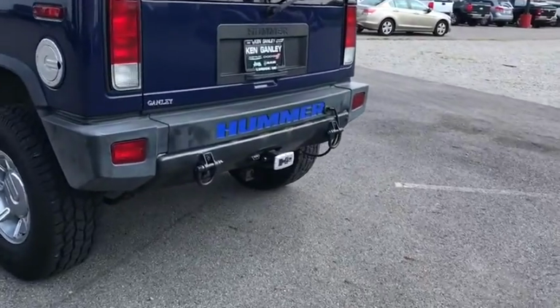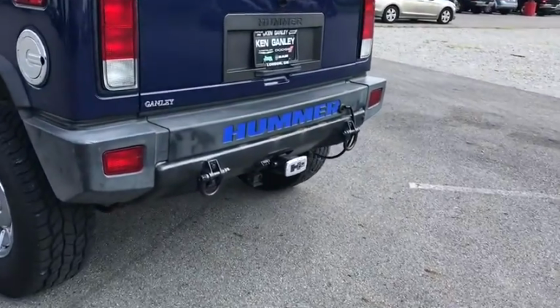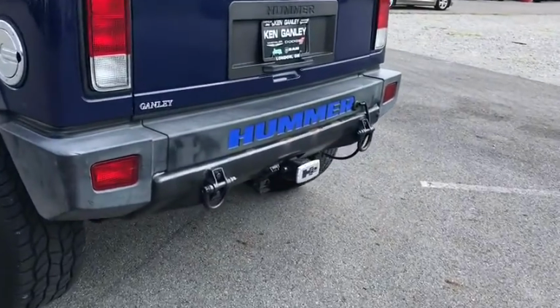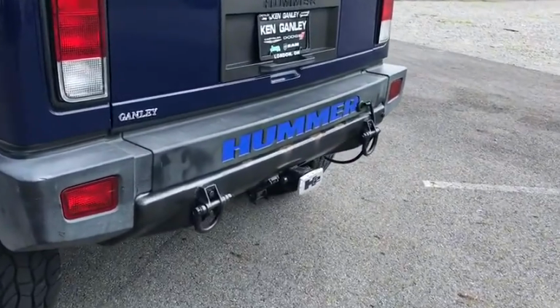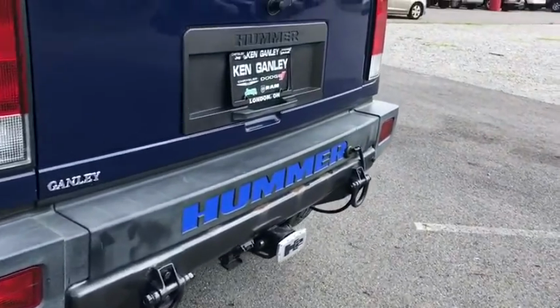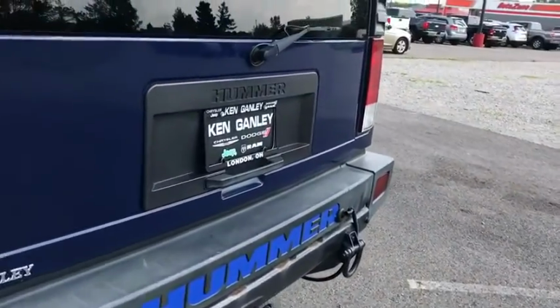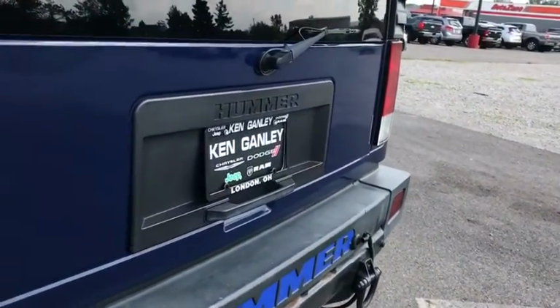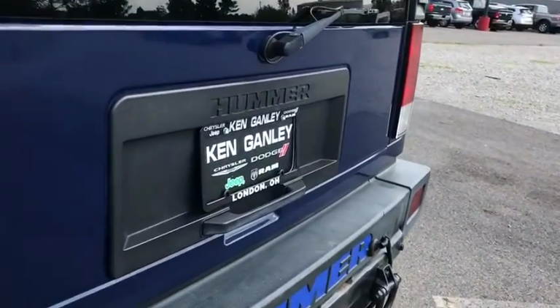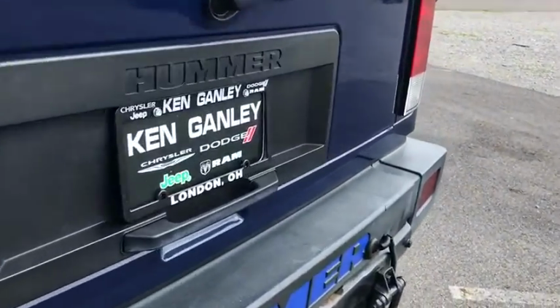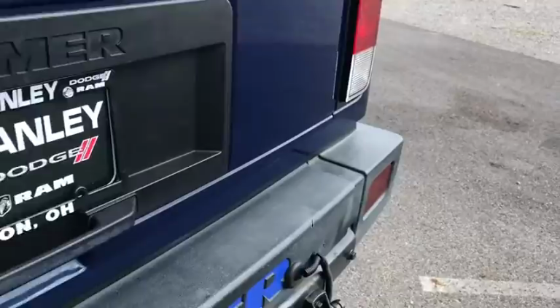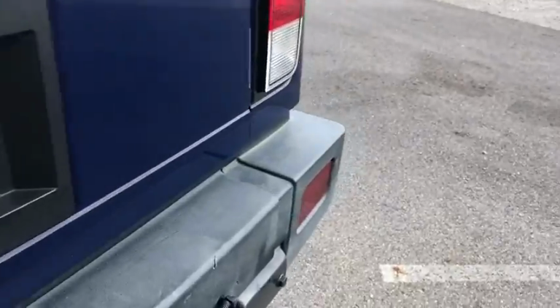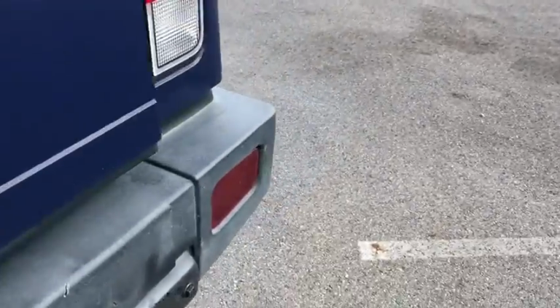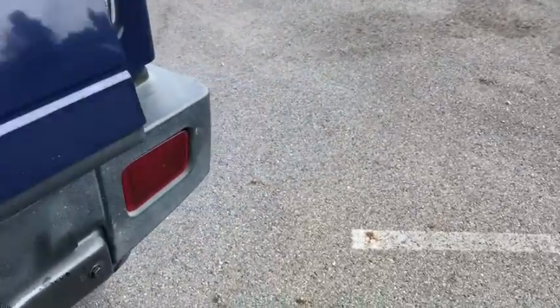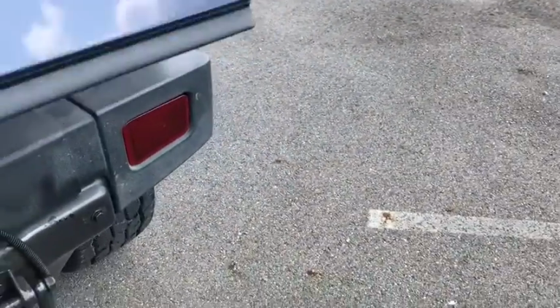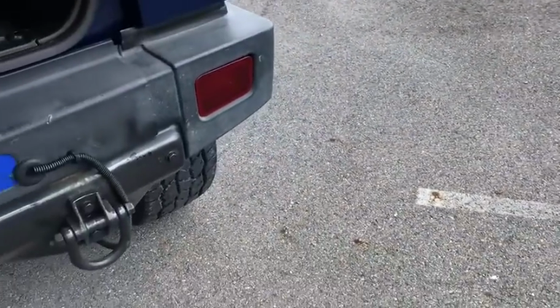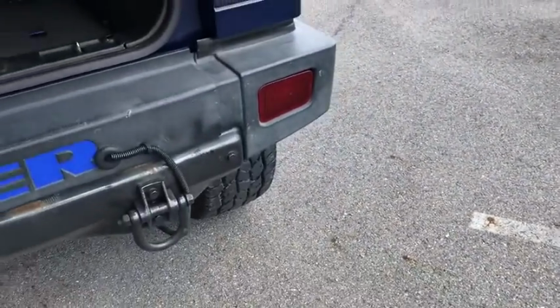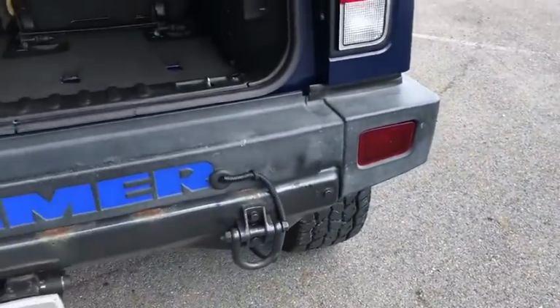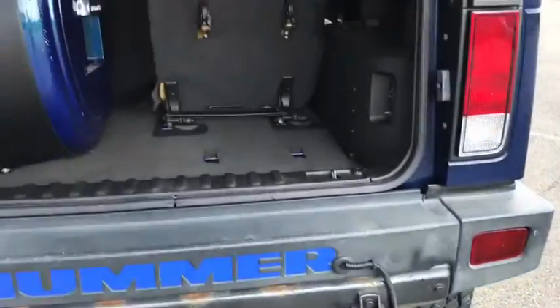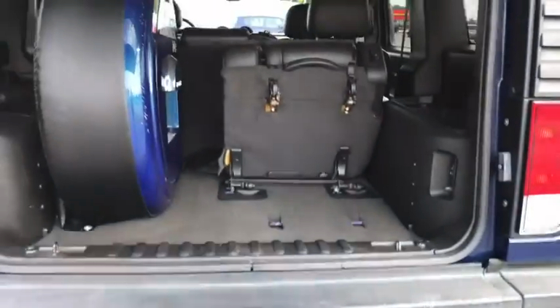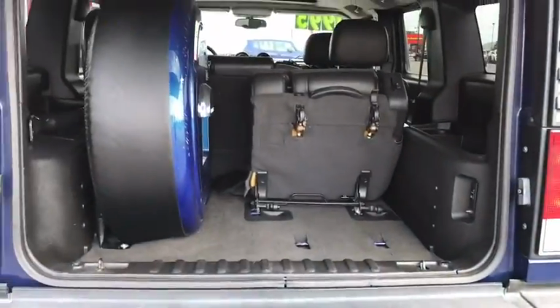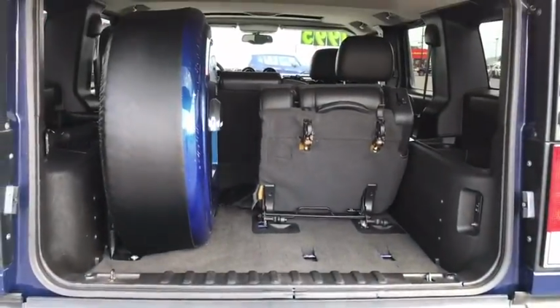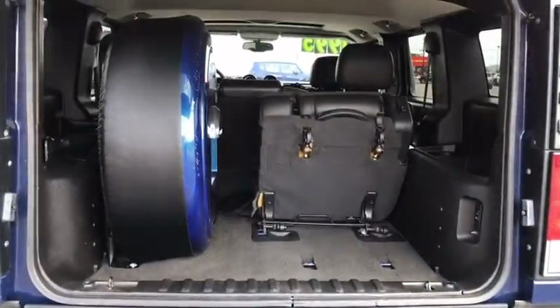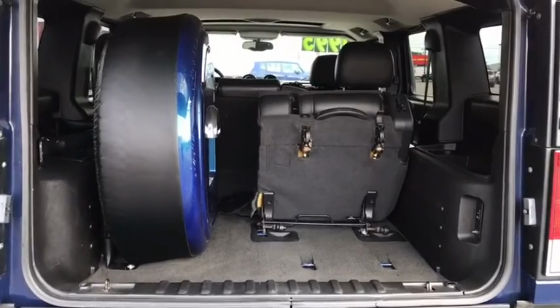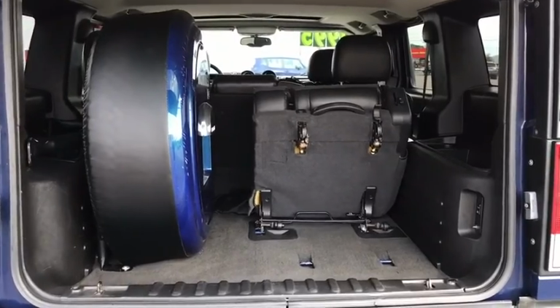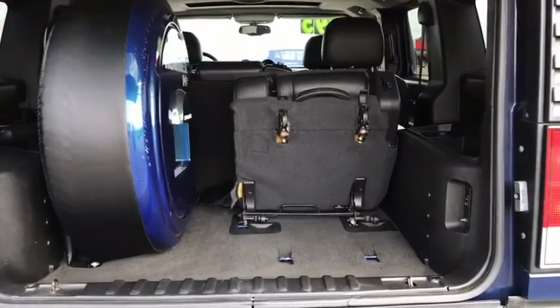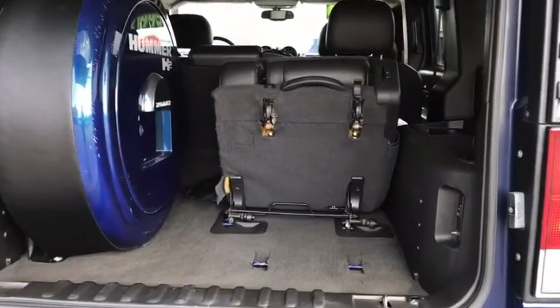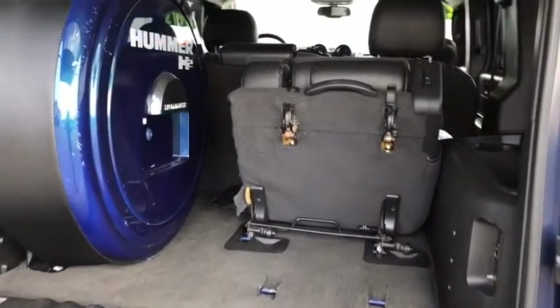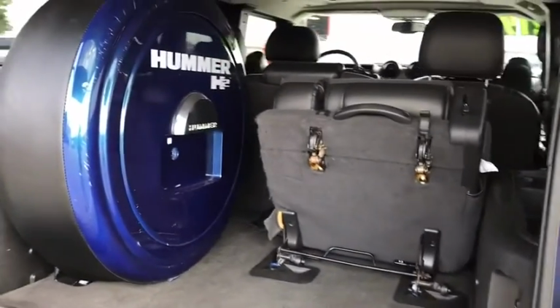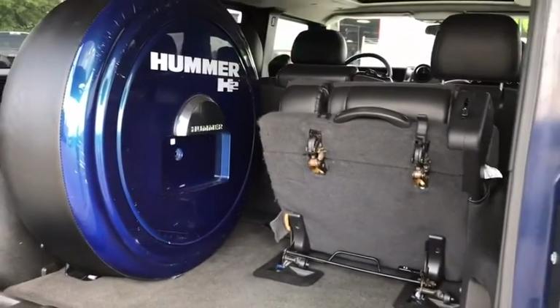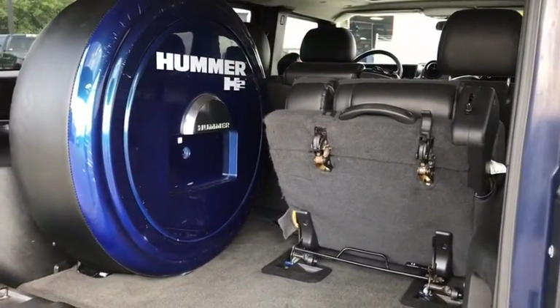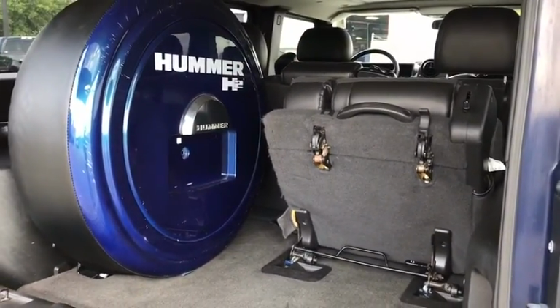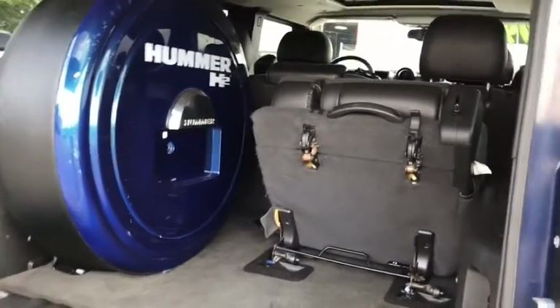Traction control, power passenger seat, power sunroof, XM satellite radio, dual airbags, leather-wrapped steering wheel, power steering, four-wheel disc brakes, AM-FM stereo radio, universal garage door opener.